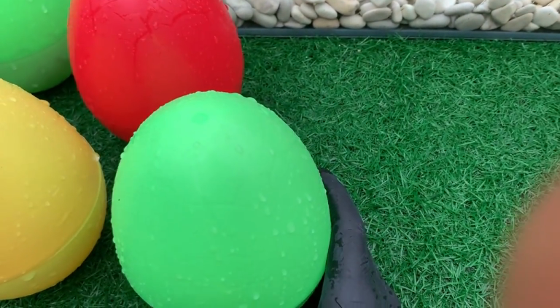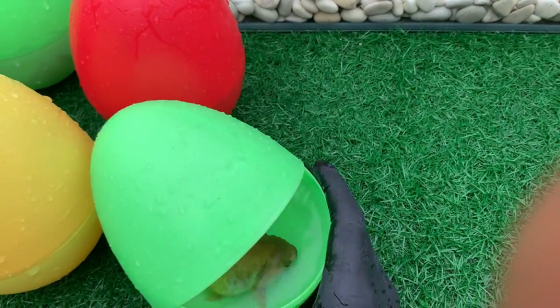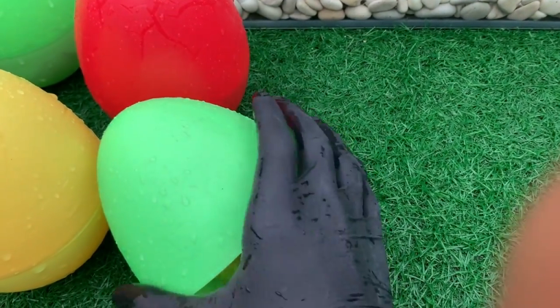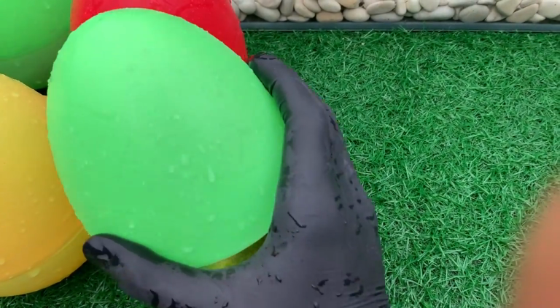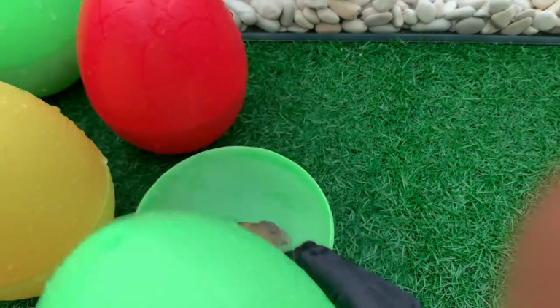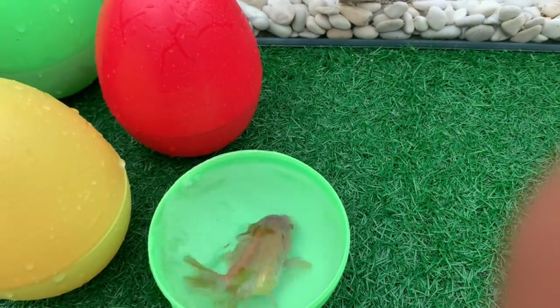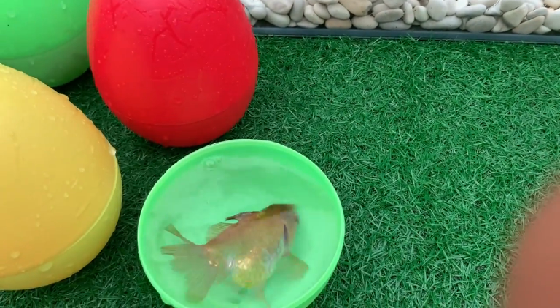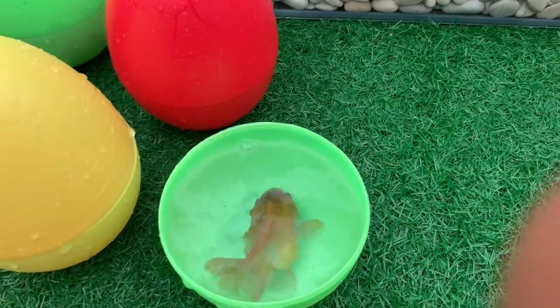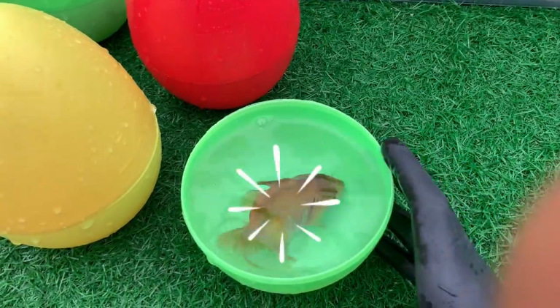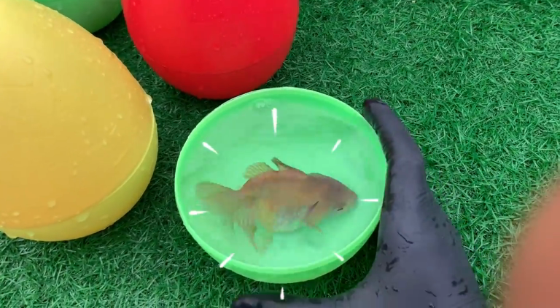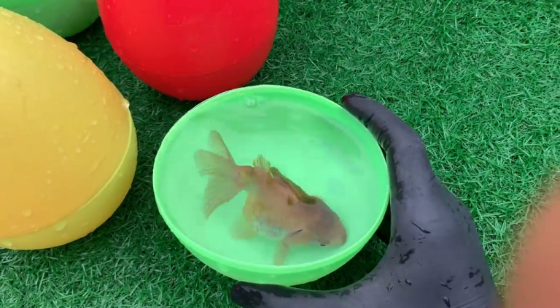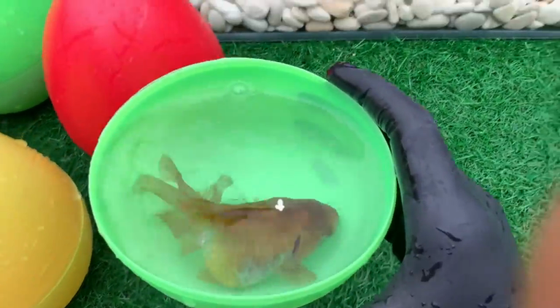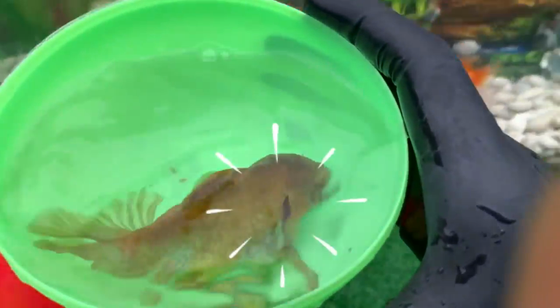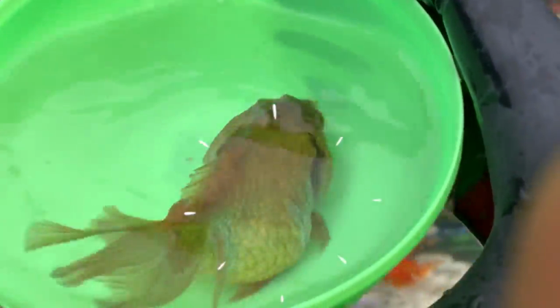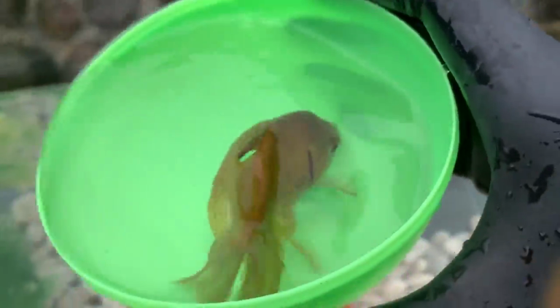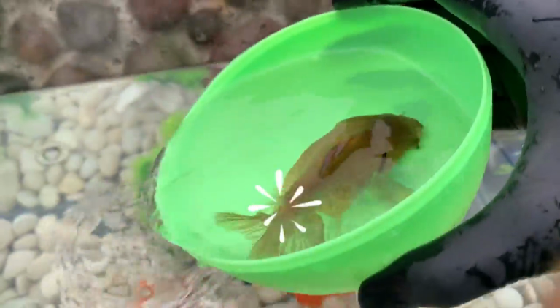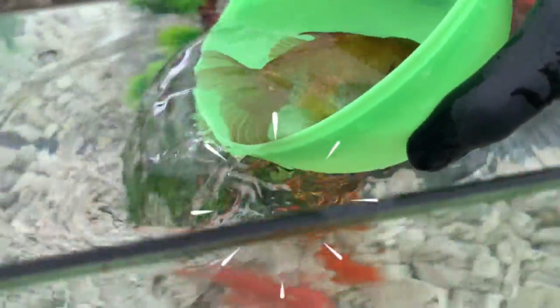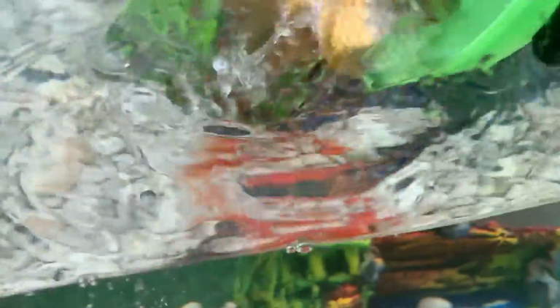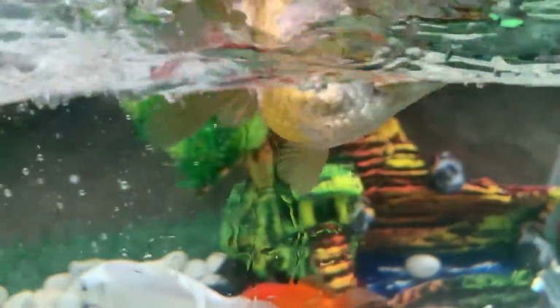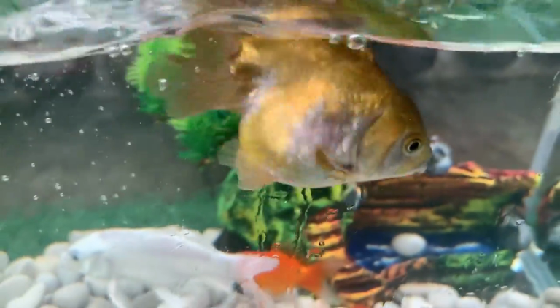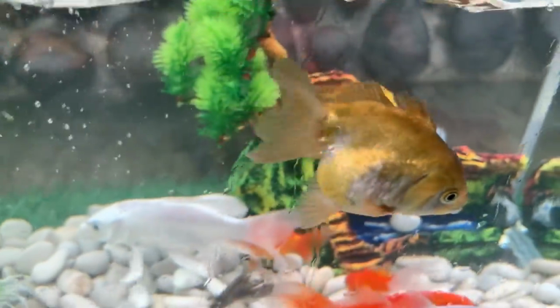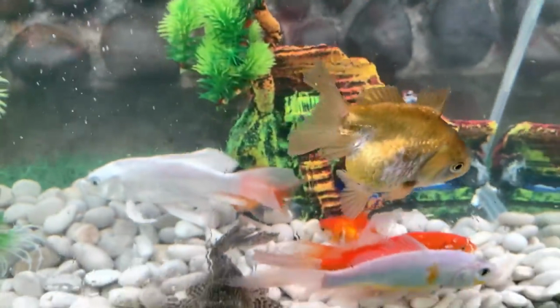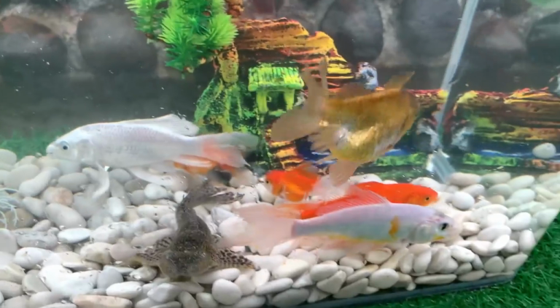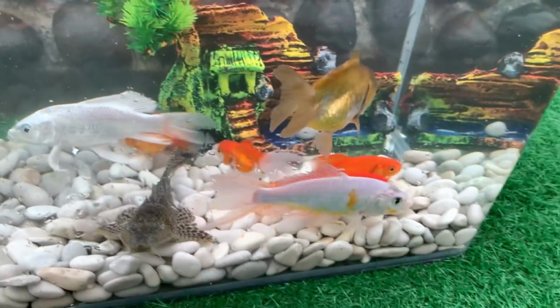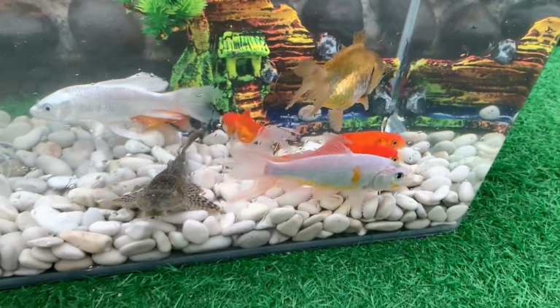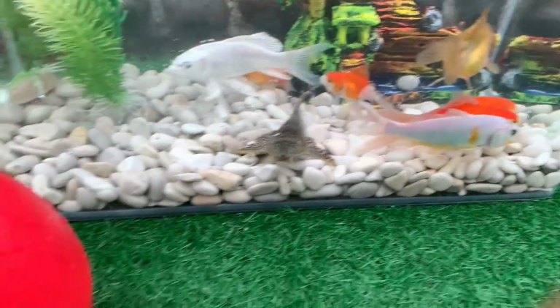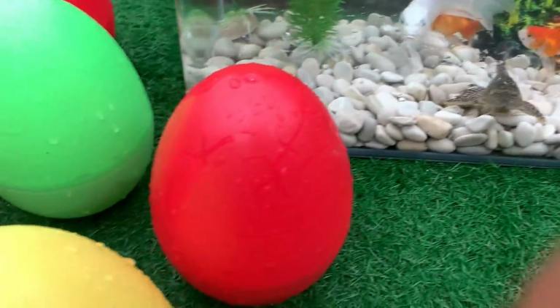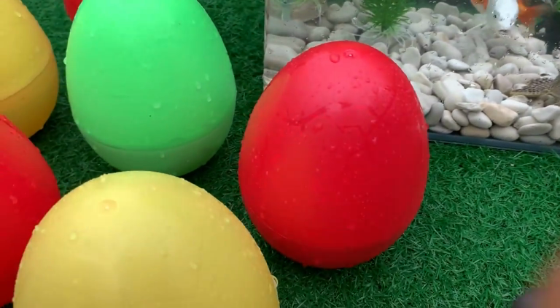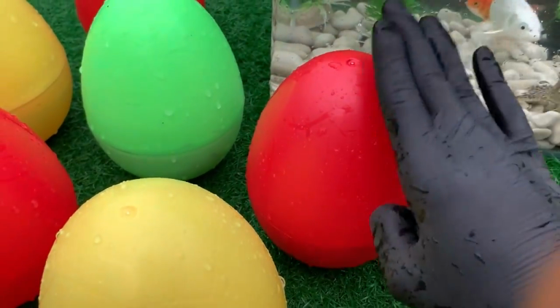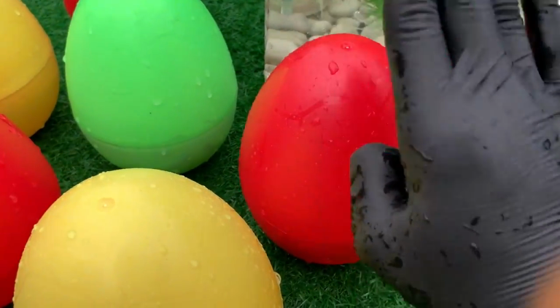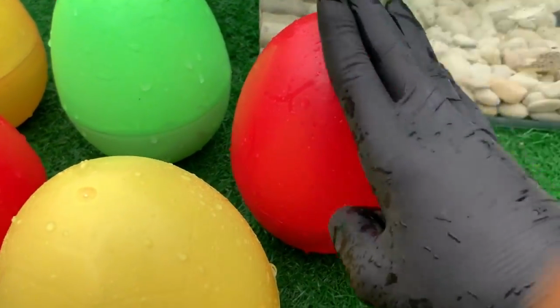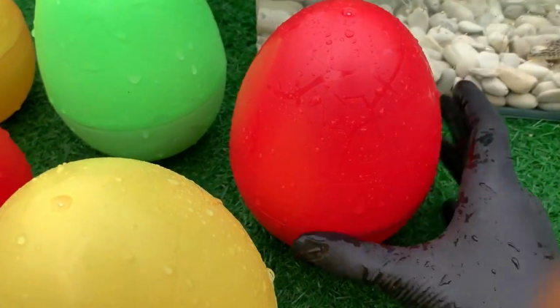Look at this, it is a black moor. This fish is also called by the names broad tail moor, black demikin, and black peony goldfish.